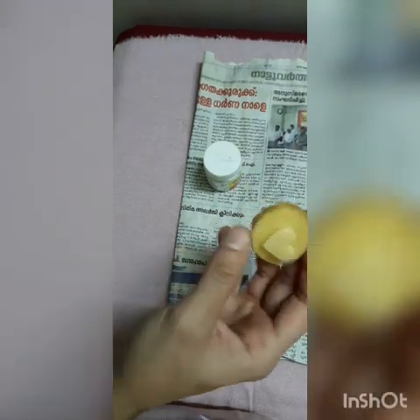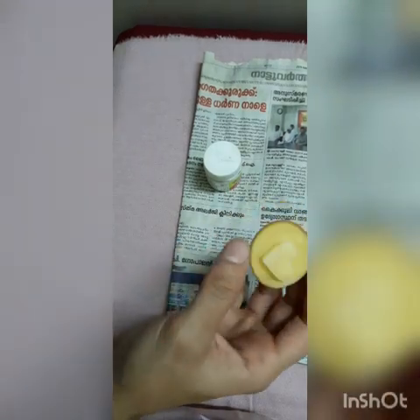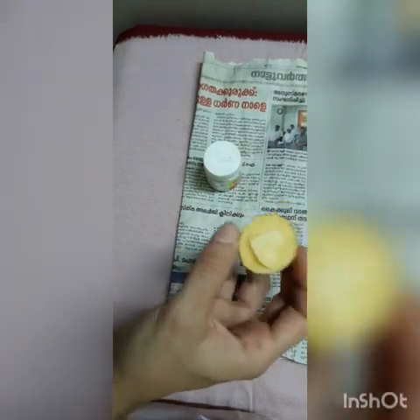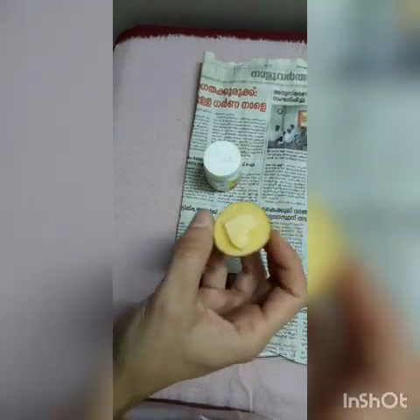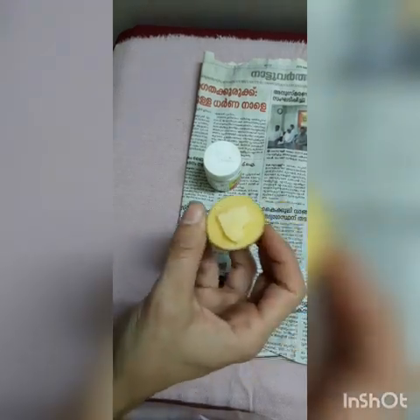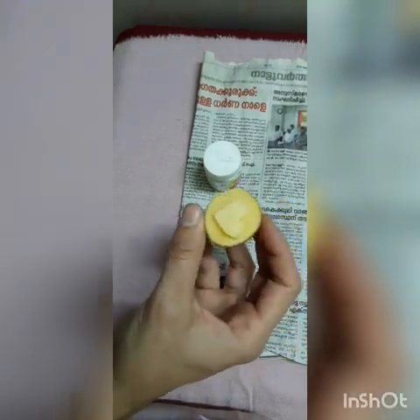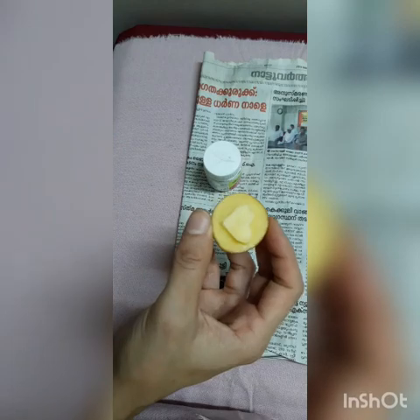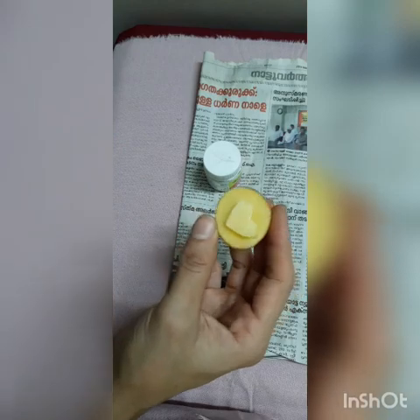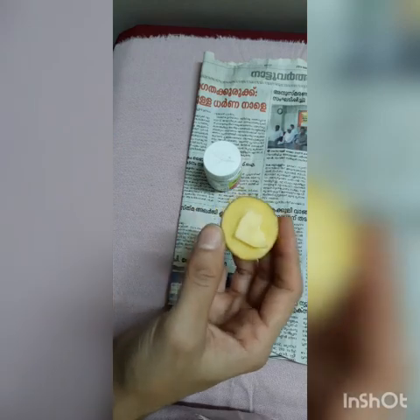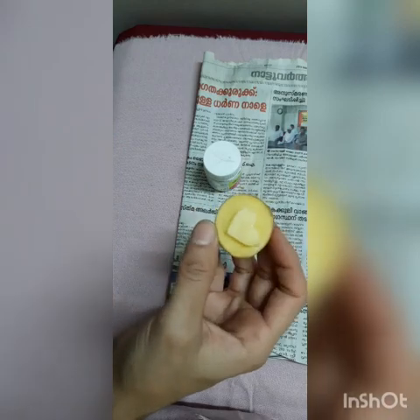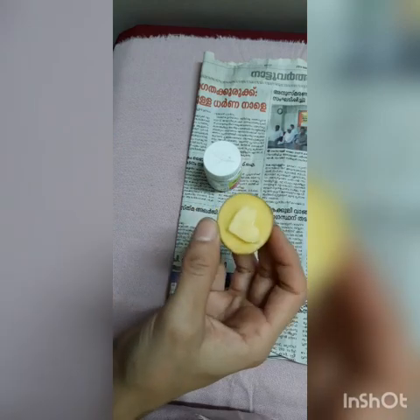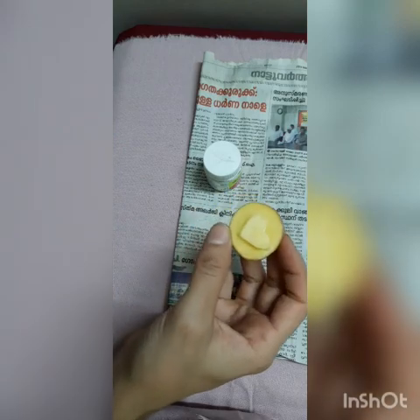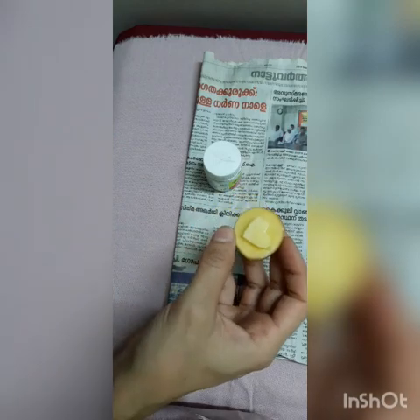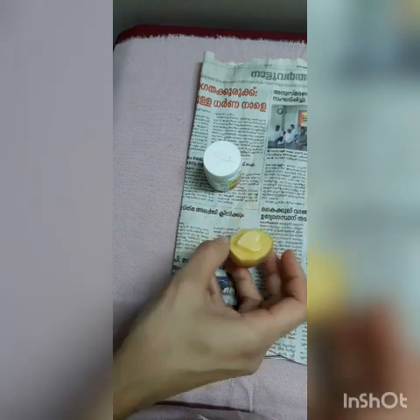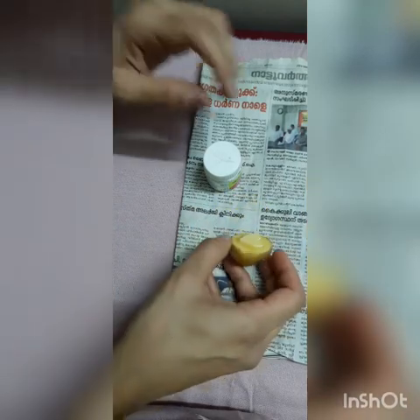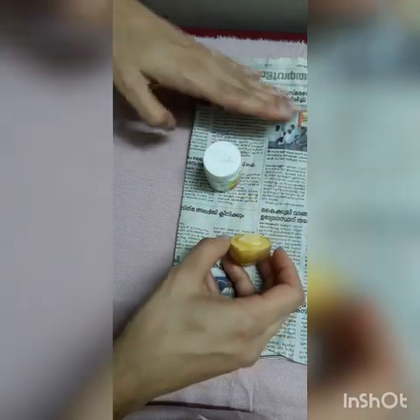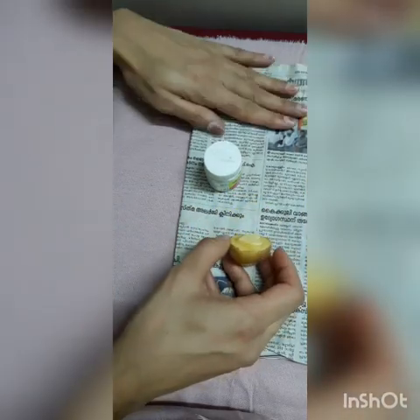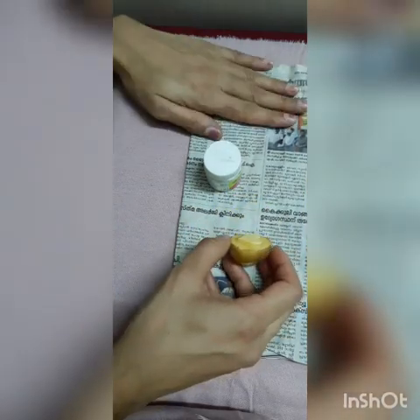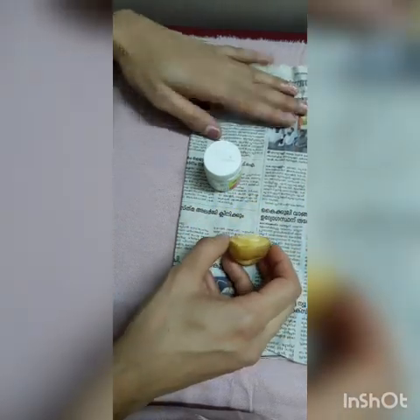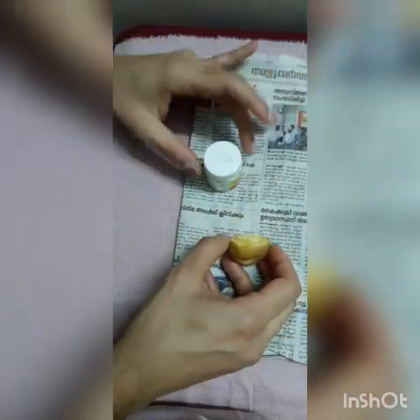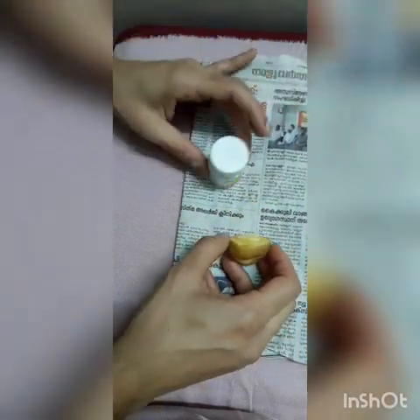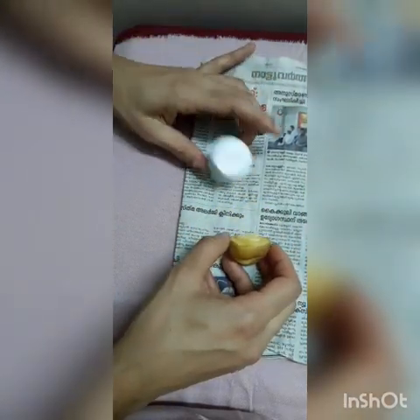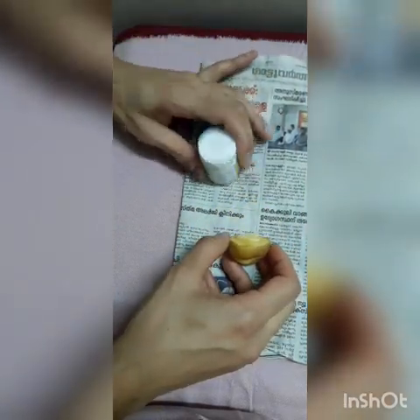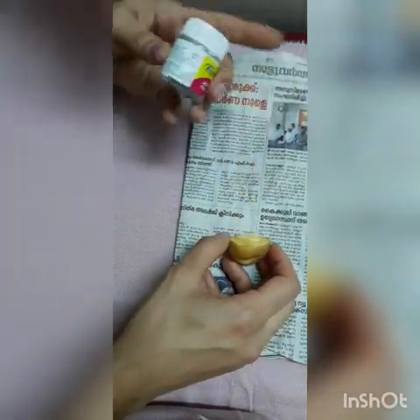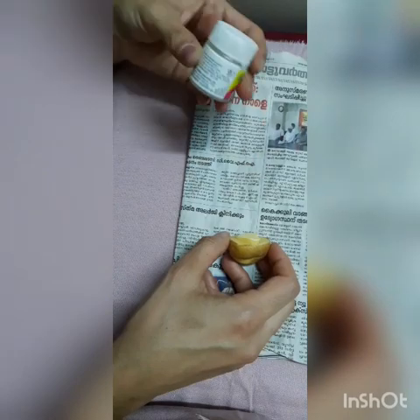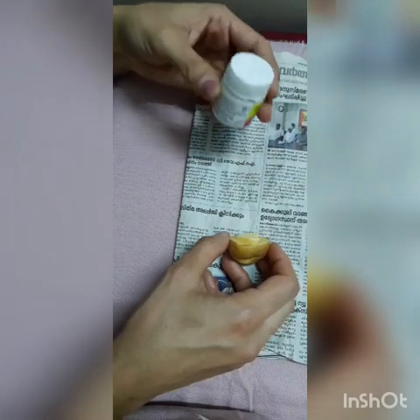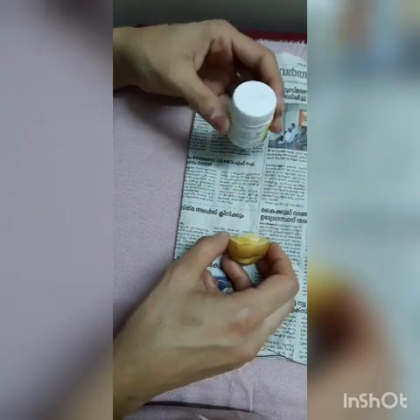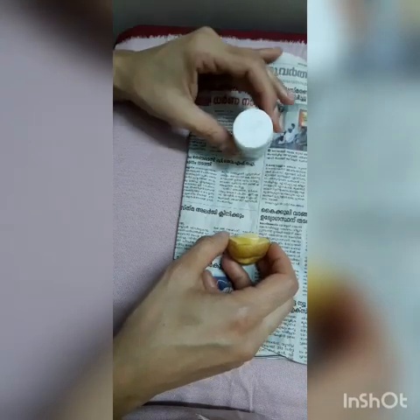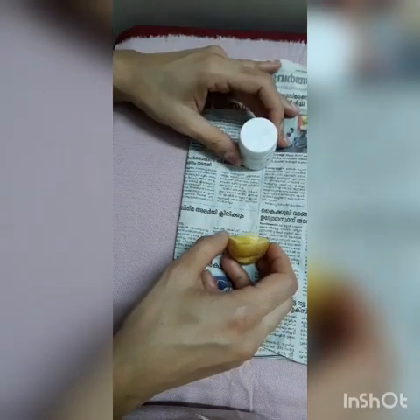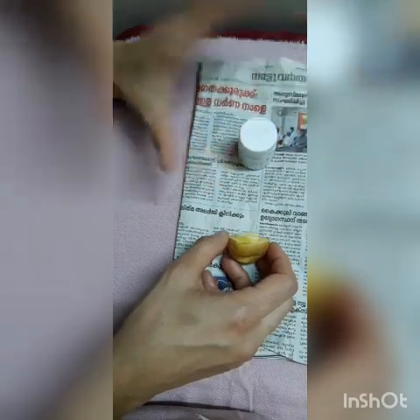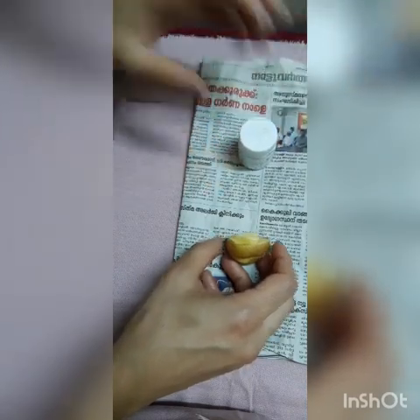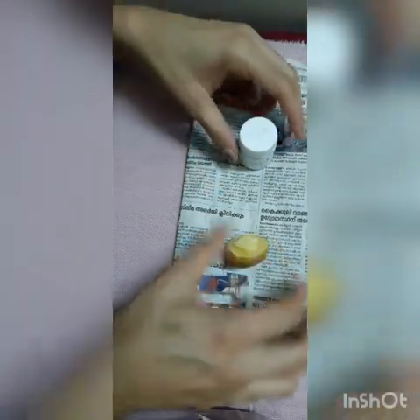I am going to make a heart shape with a potato. I am going to use paper and fabric as well.